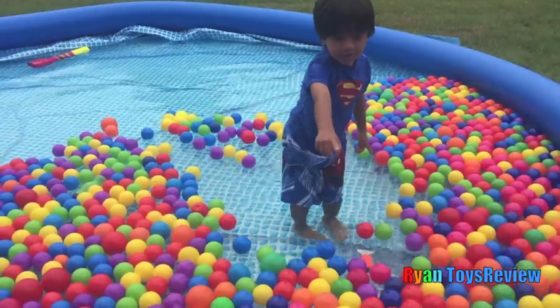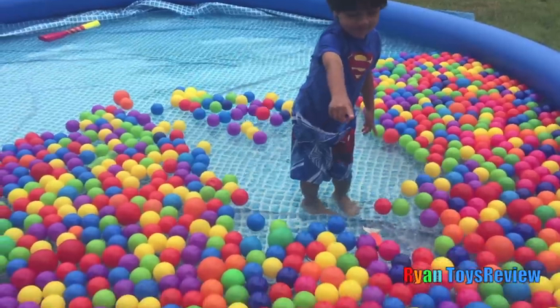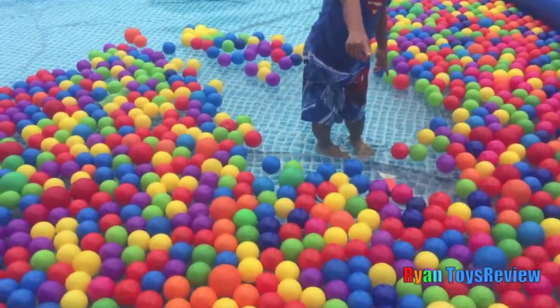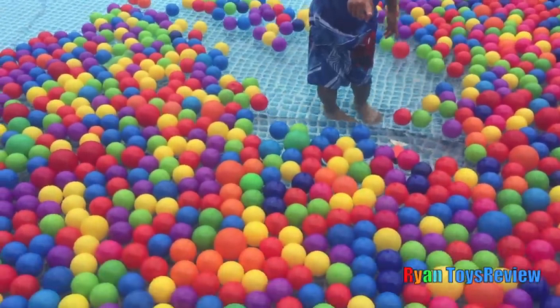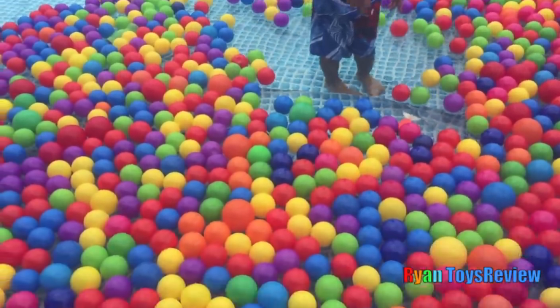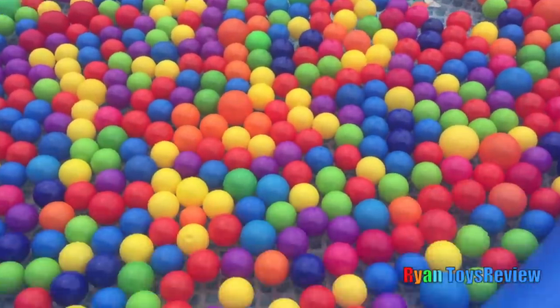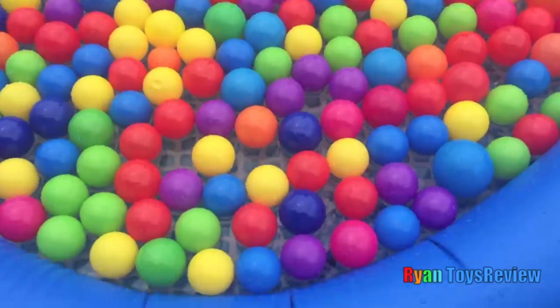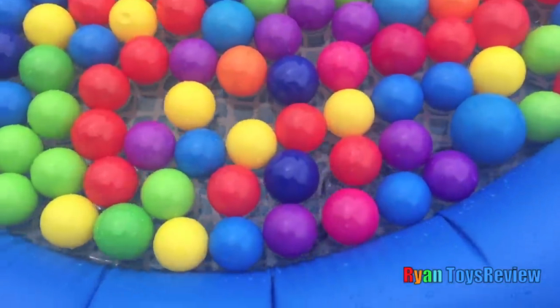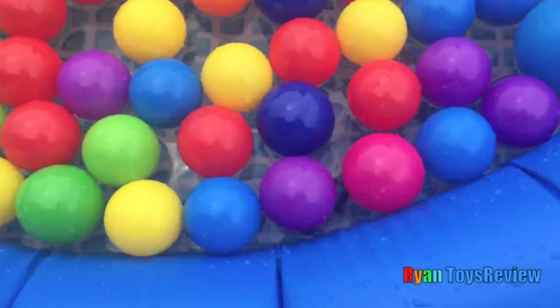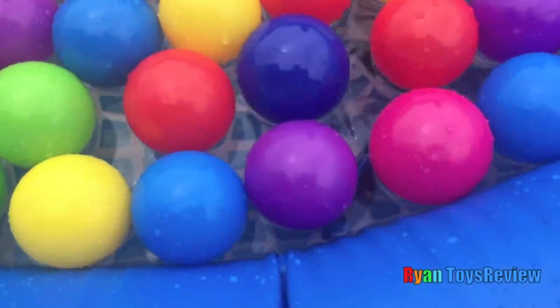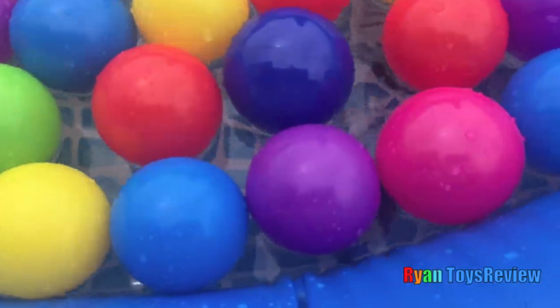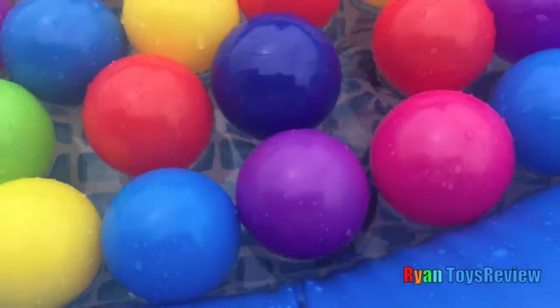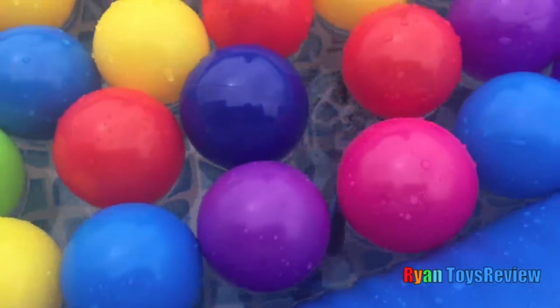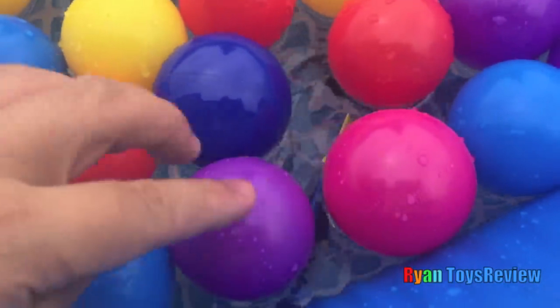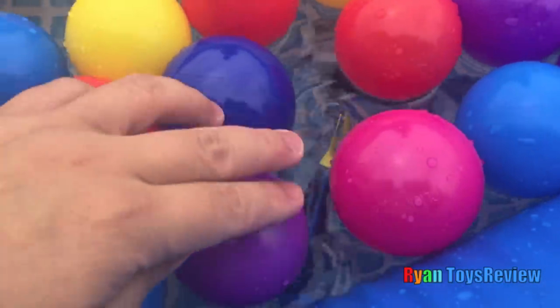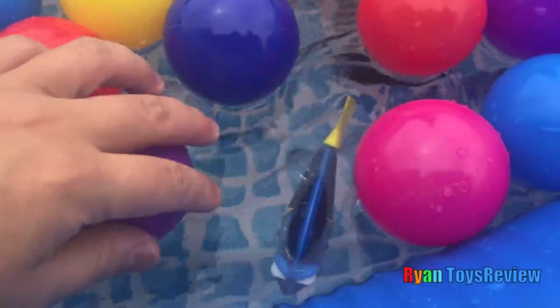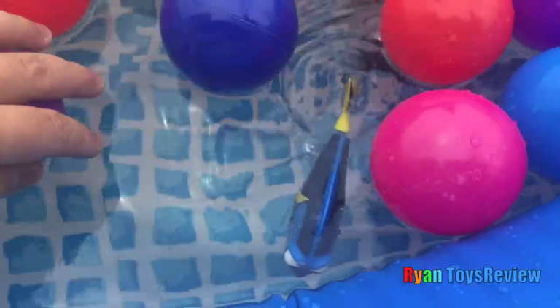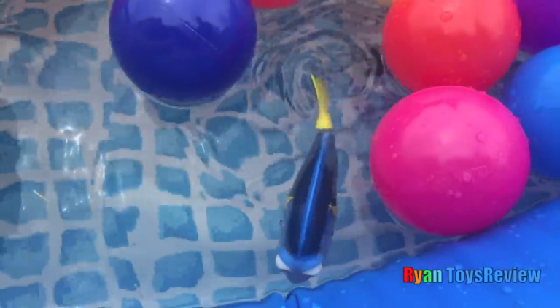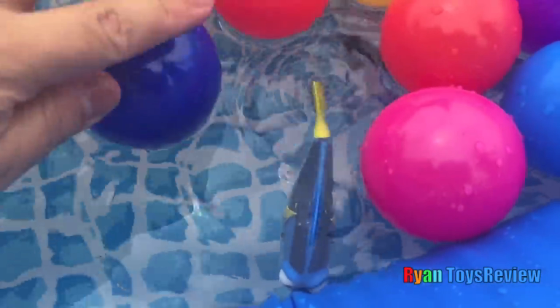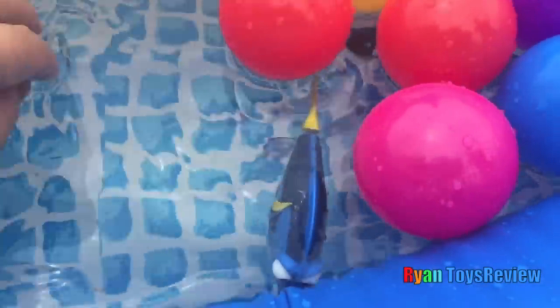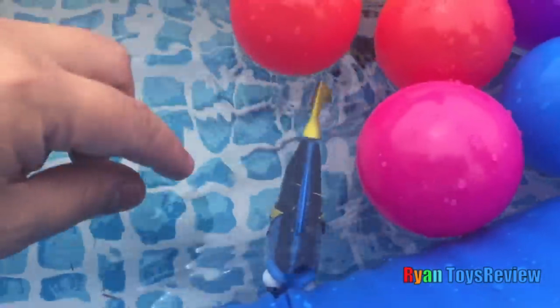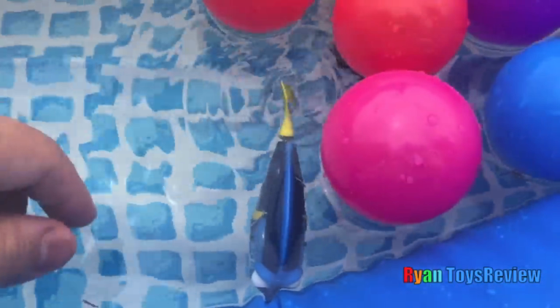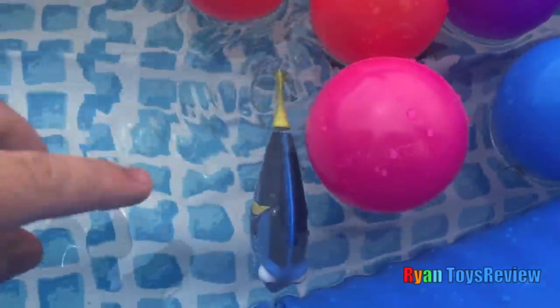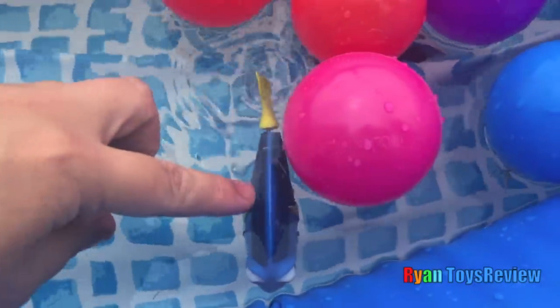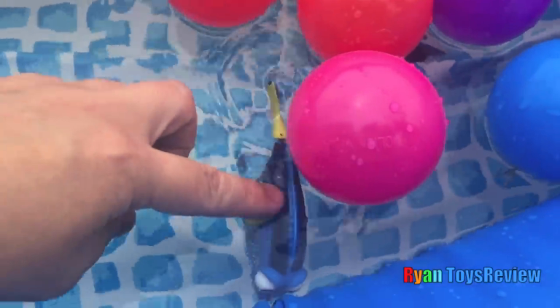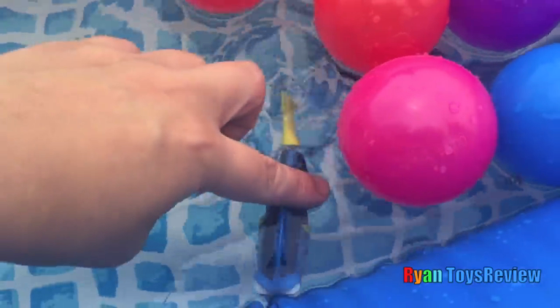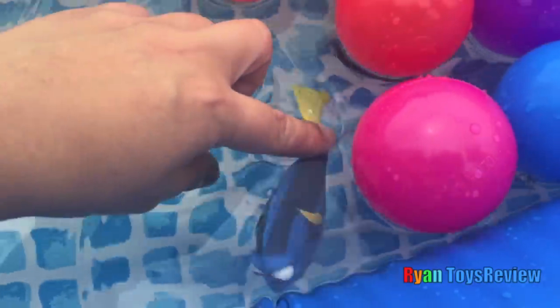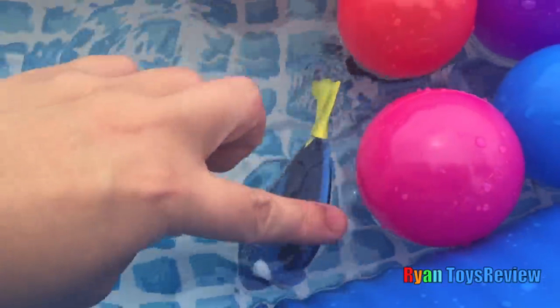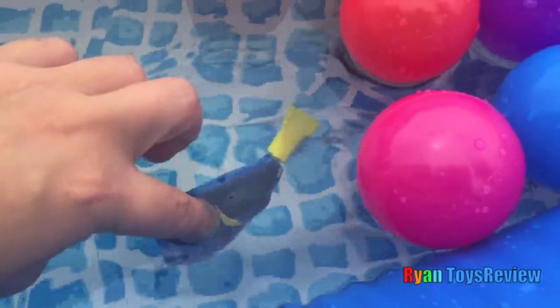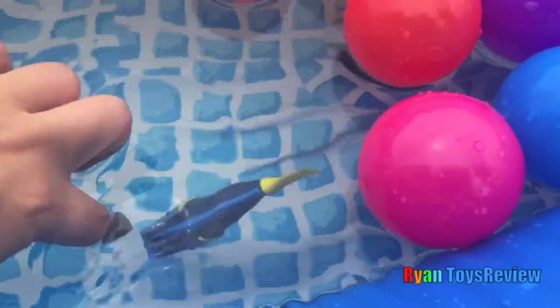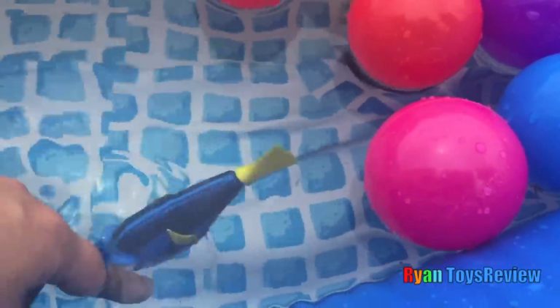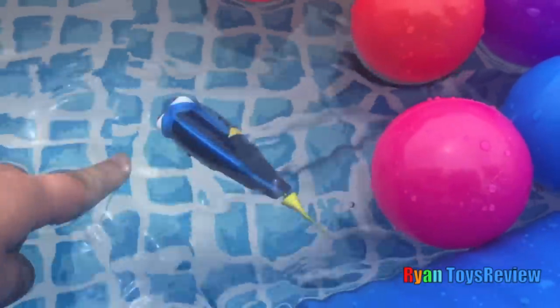Uh... what? Oh! Who's this? Something inside! Dory! Hi there! Hi there, Dory! You're swimming with the balls, too?